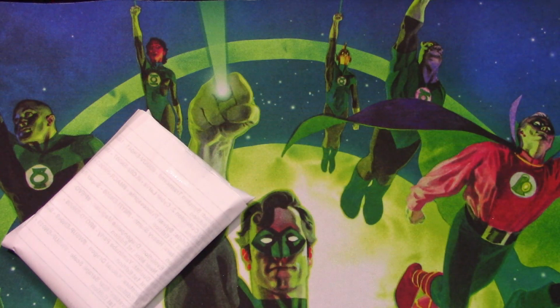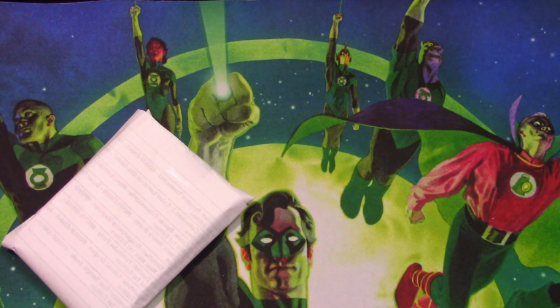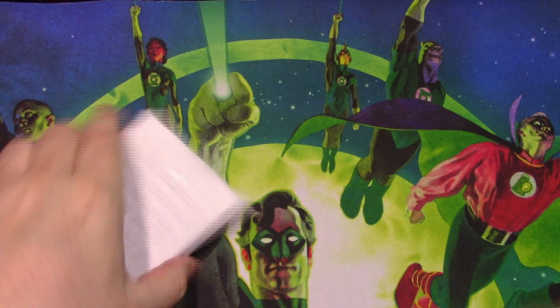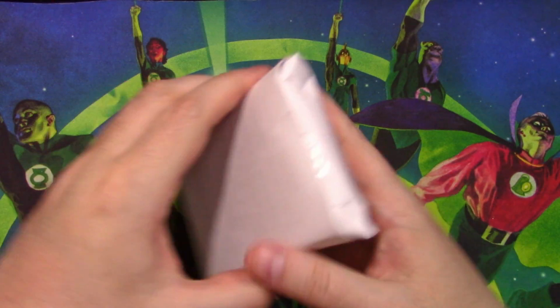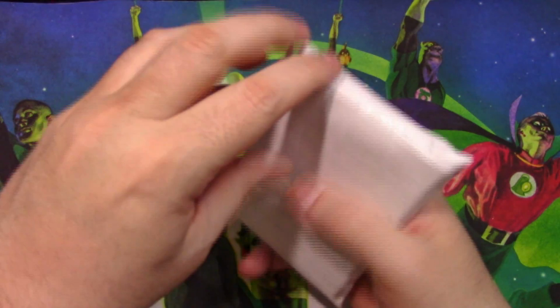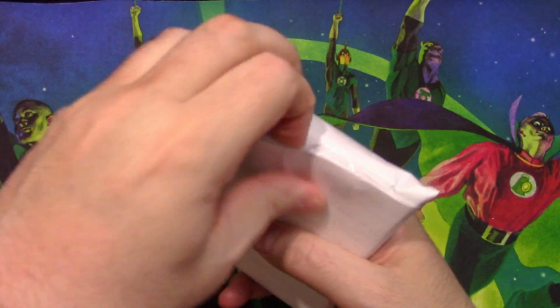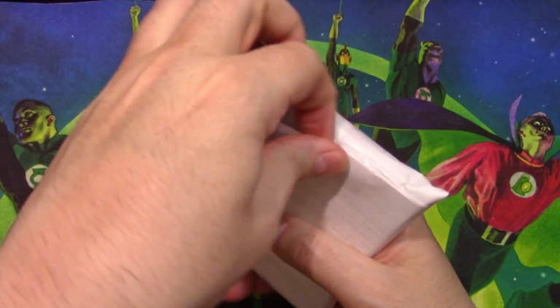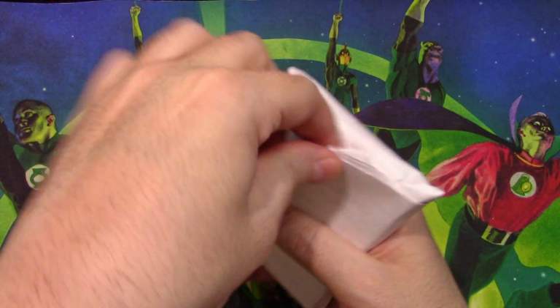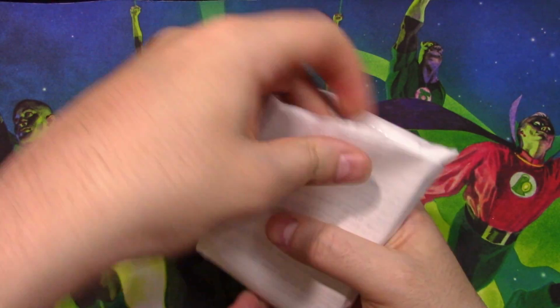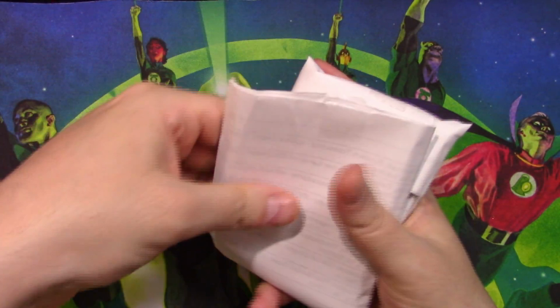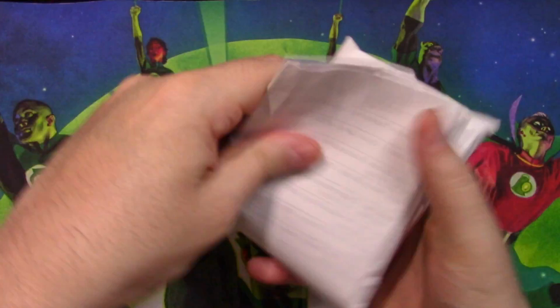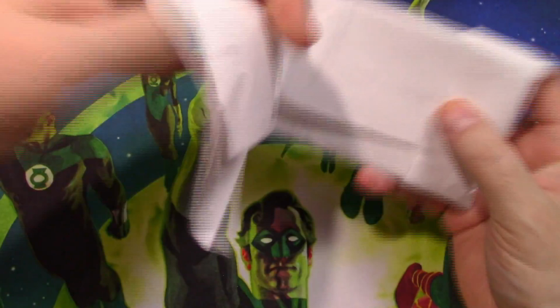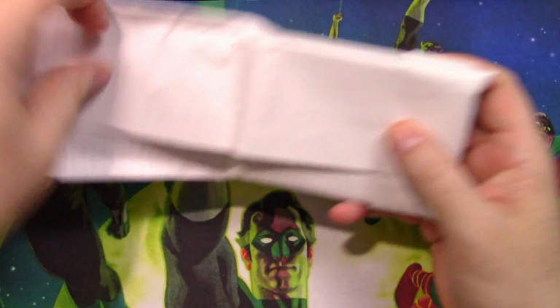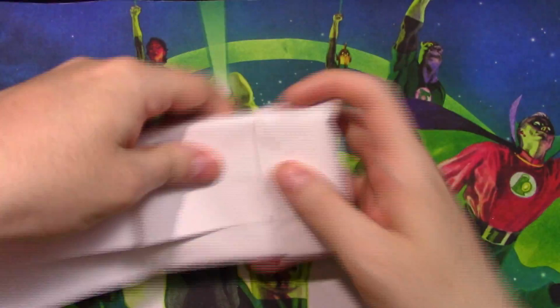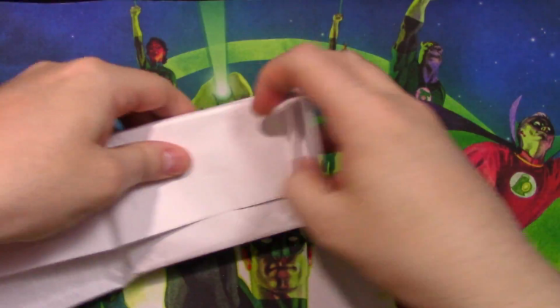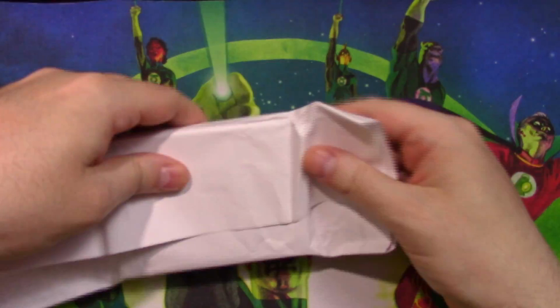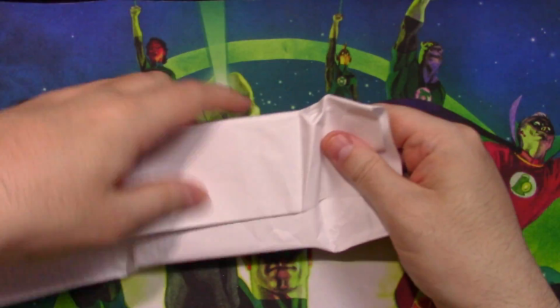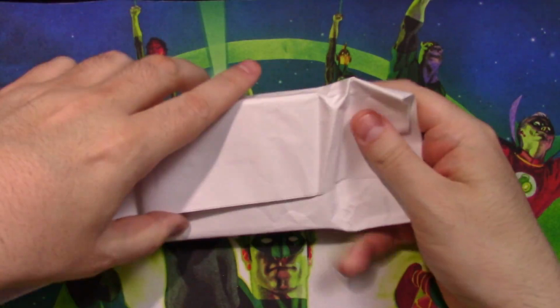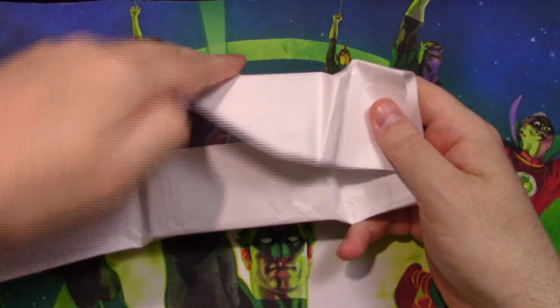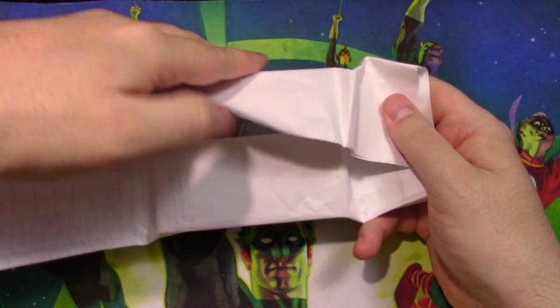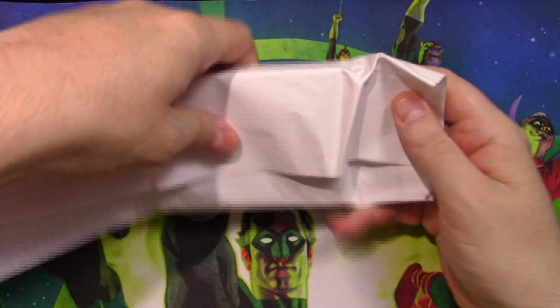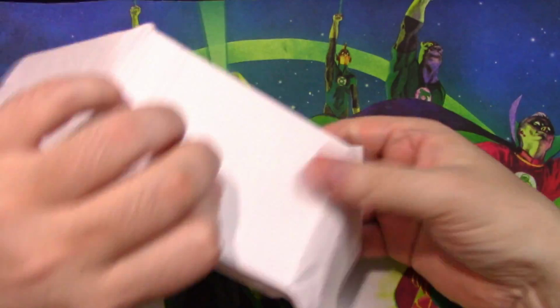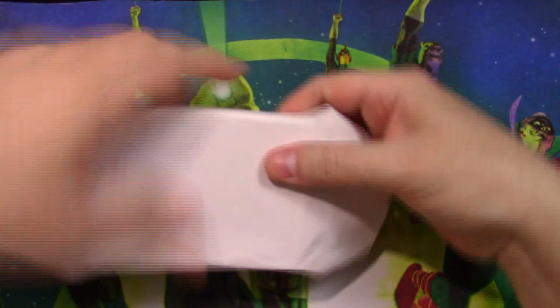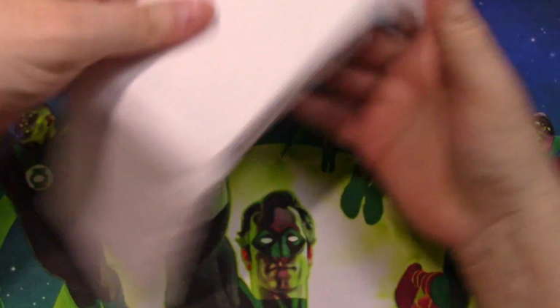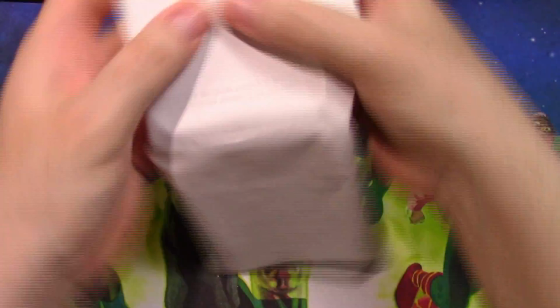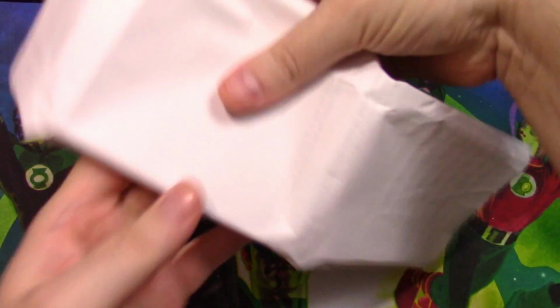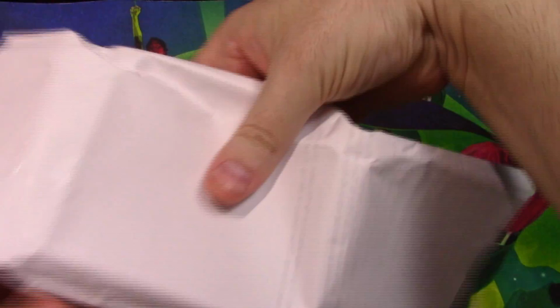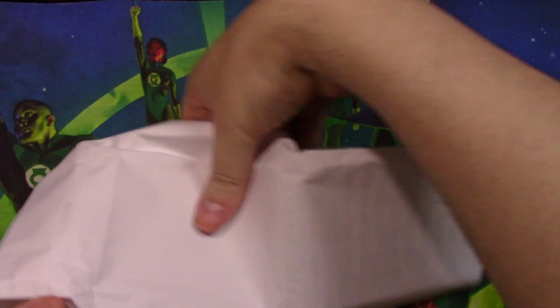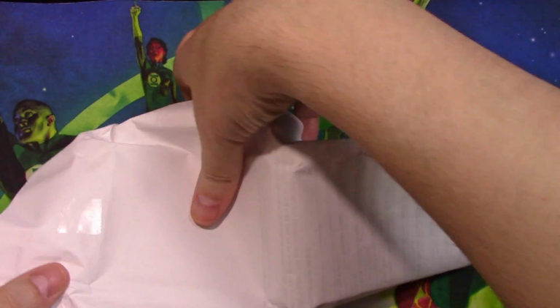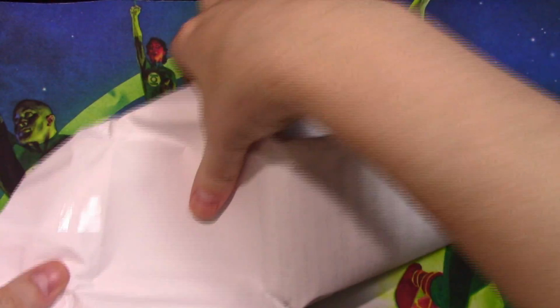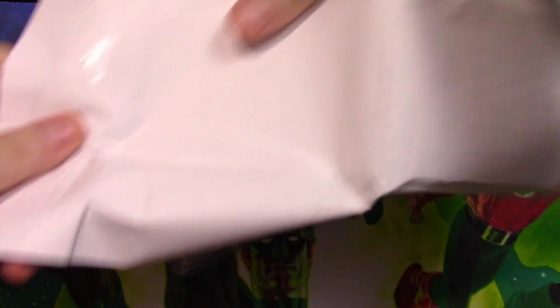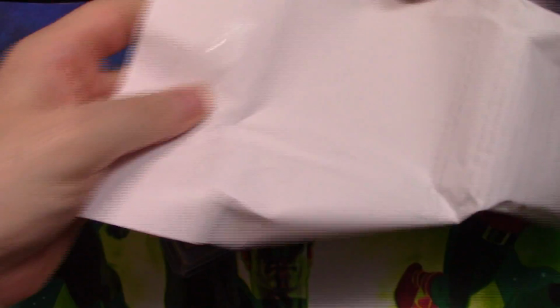There are a few things in this world that I do splurge on, and one of them is scissors. Because a good pair of scissors will last you for a very long time, as long as you take care of it. But anyways, enough about scissors.